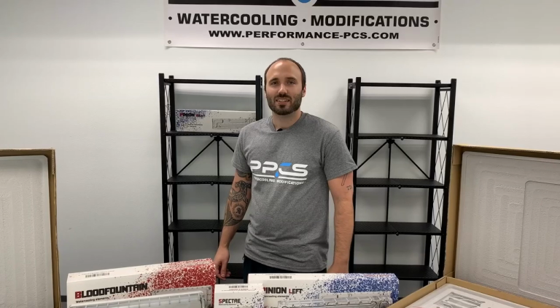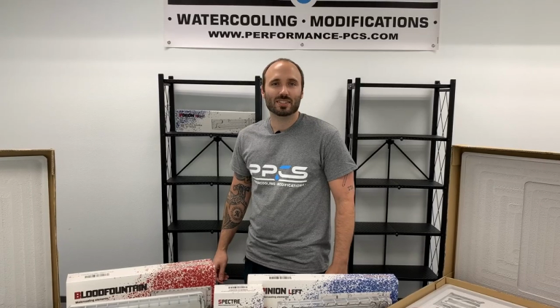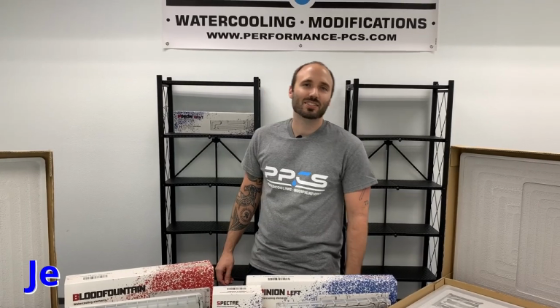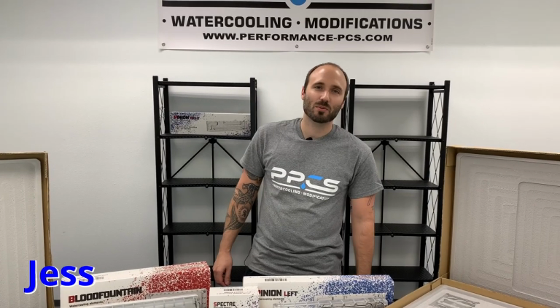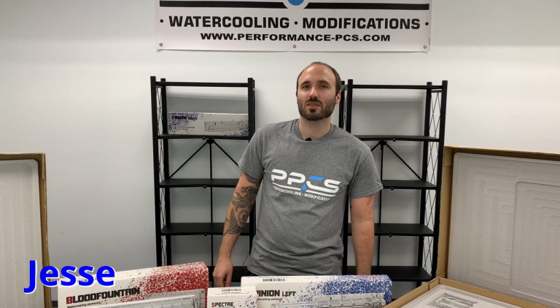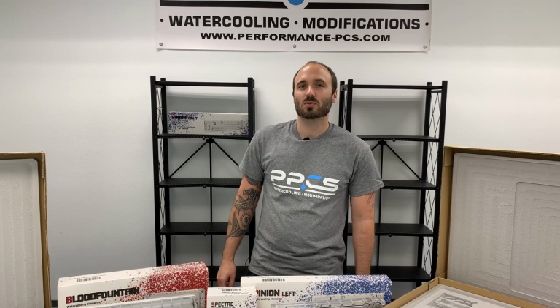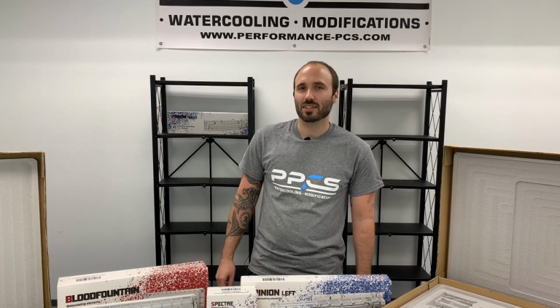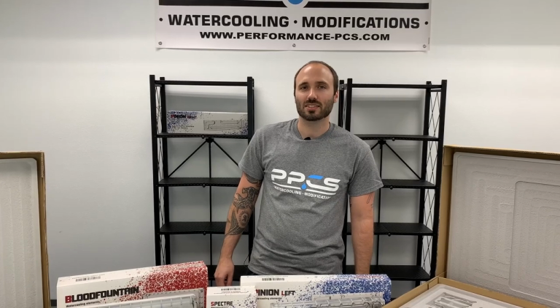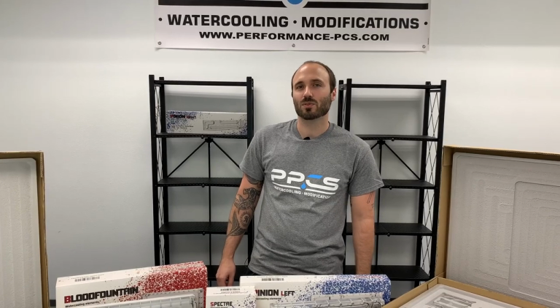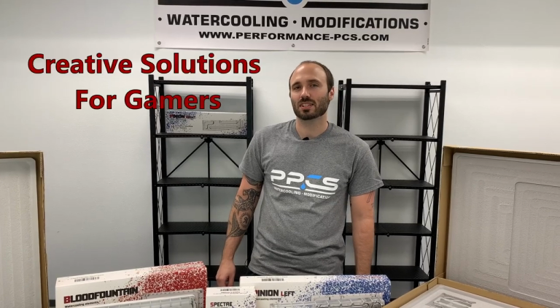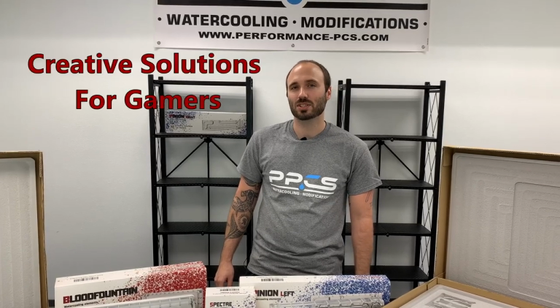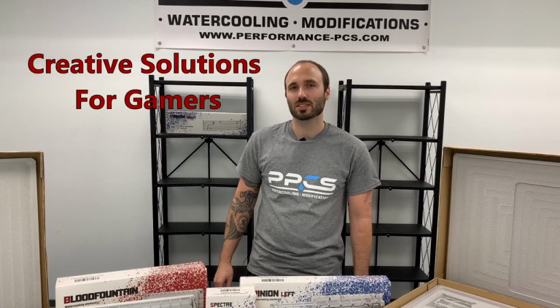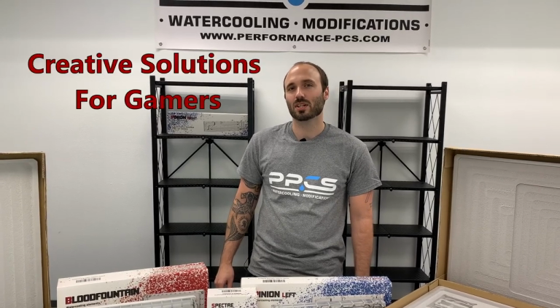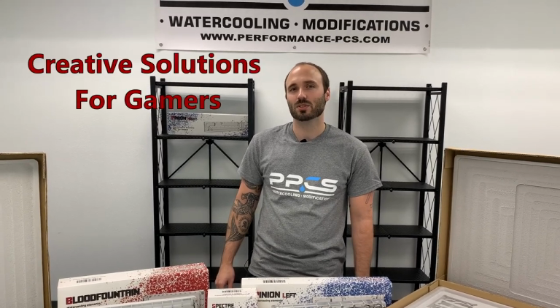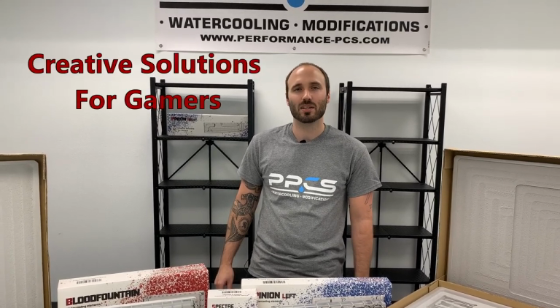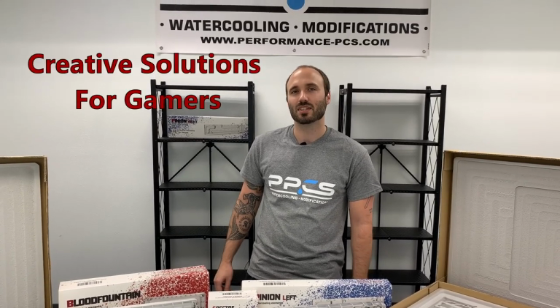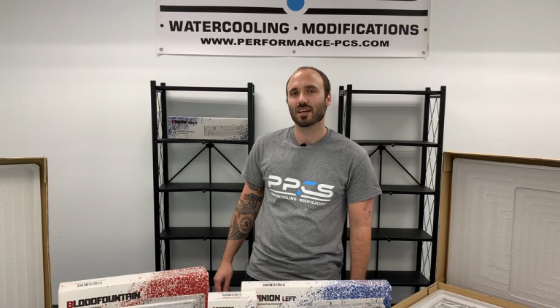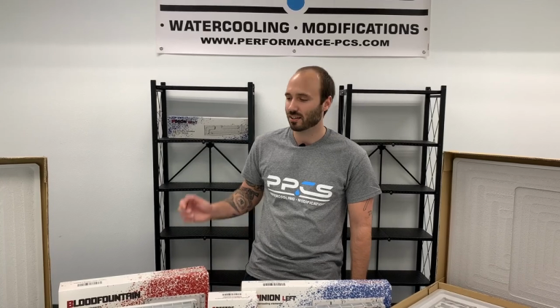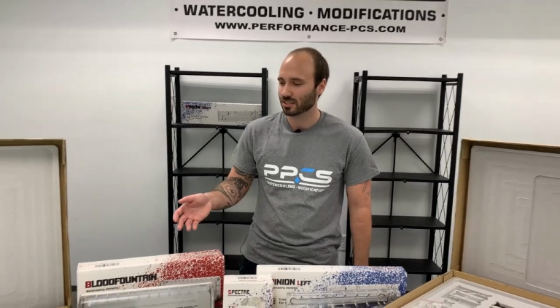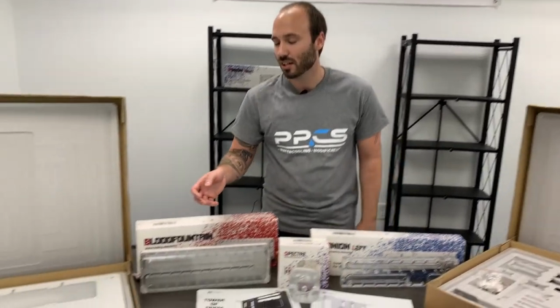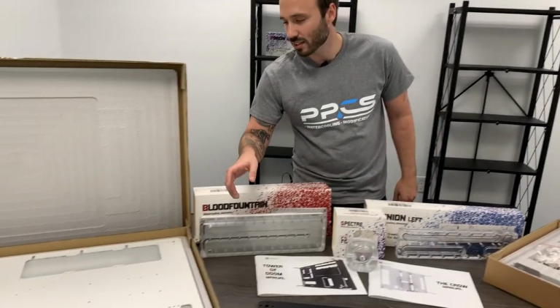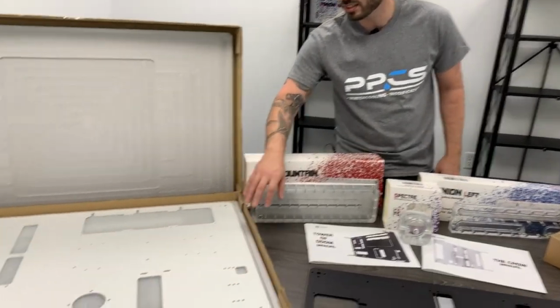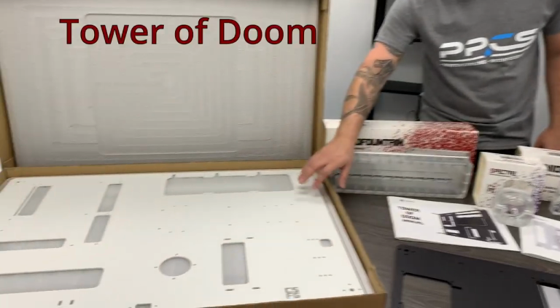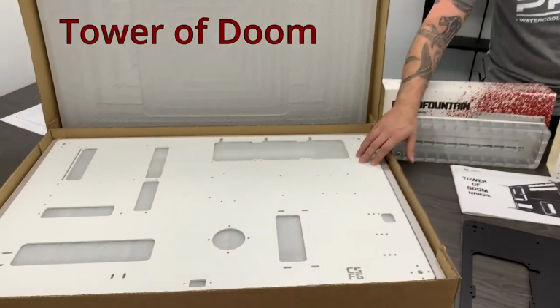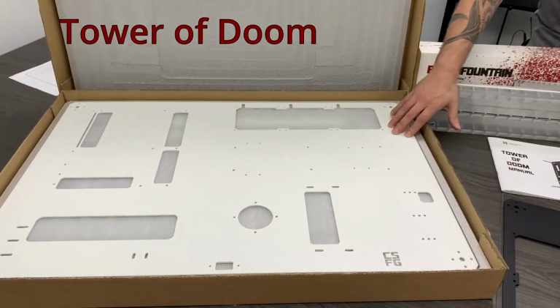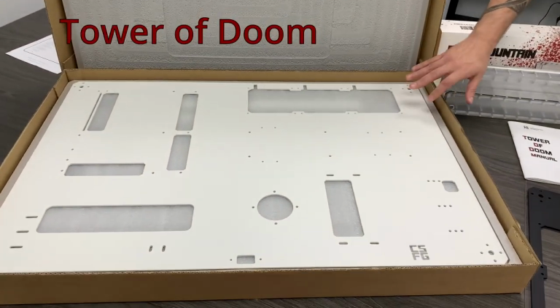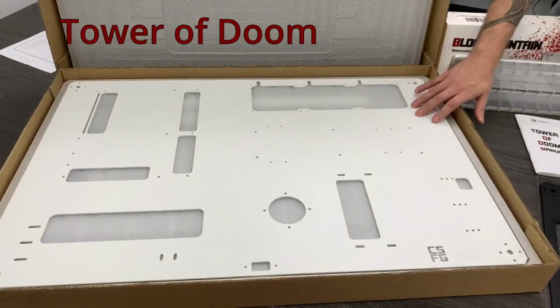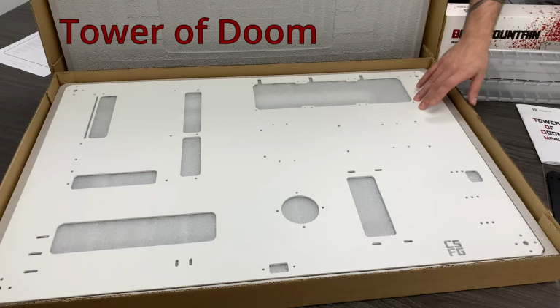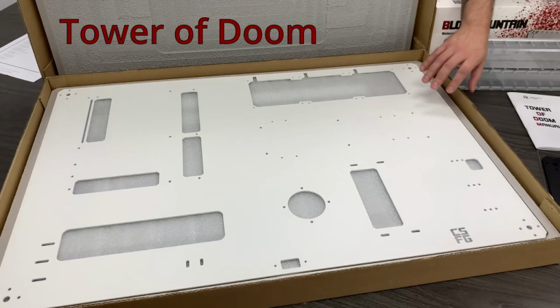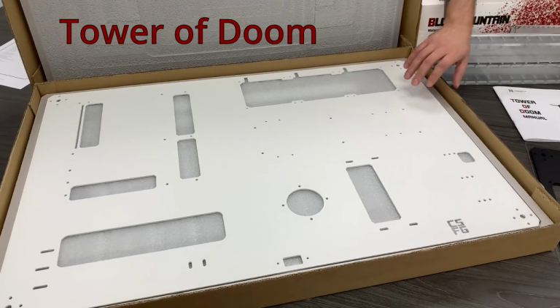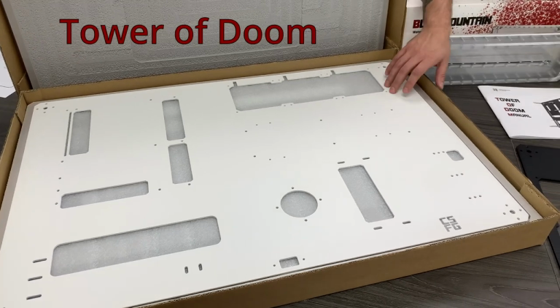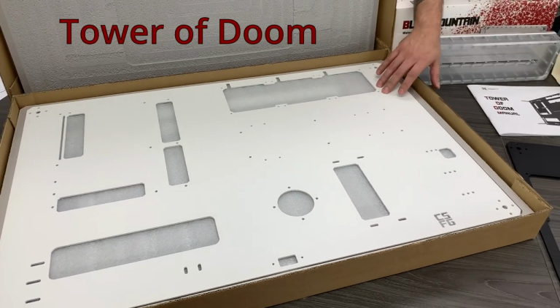Hey everyone, so today we're going to take a look at these wall-mounted cases from CSFG, which is Creative Solutions for Gamers. As you can see, this is the Tower of Doom — they come in white and black, and this is the white version.